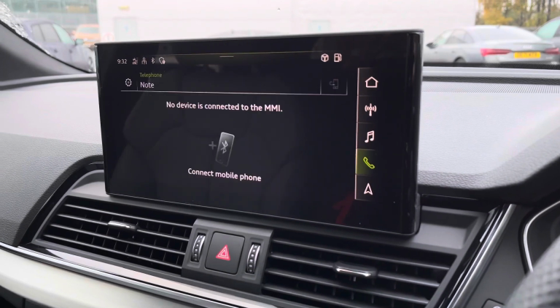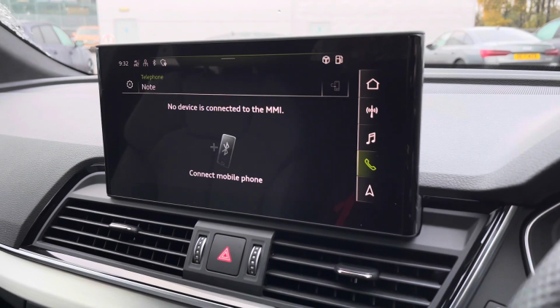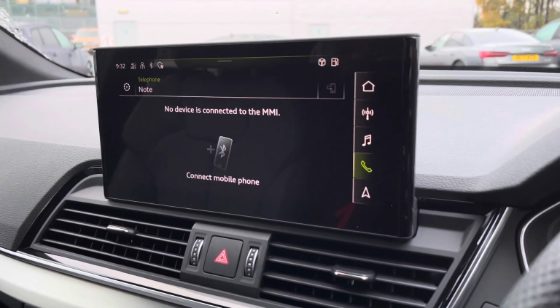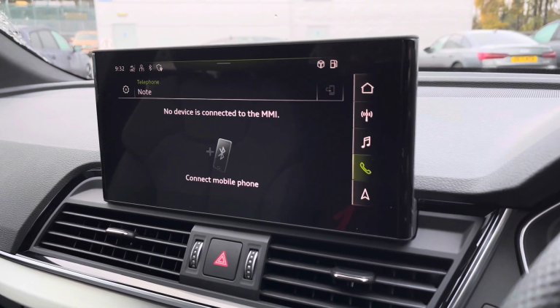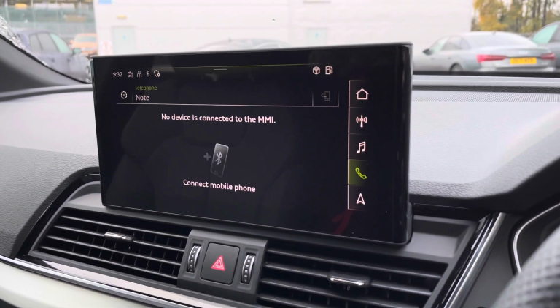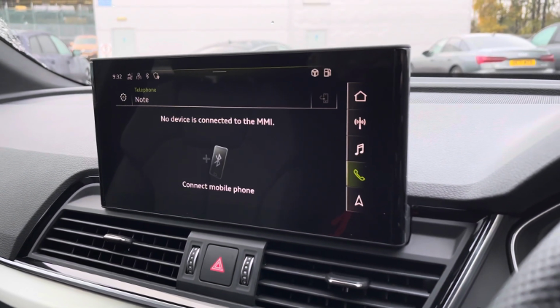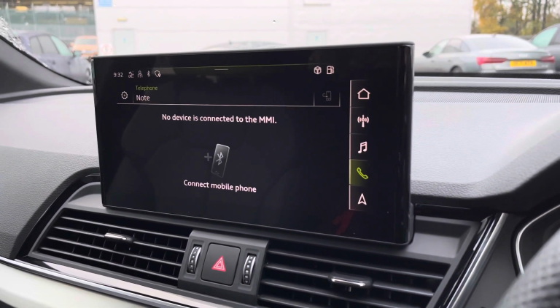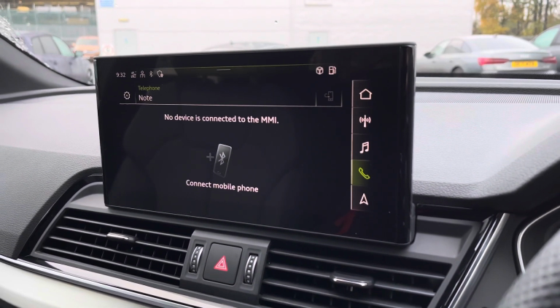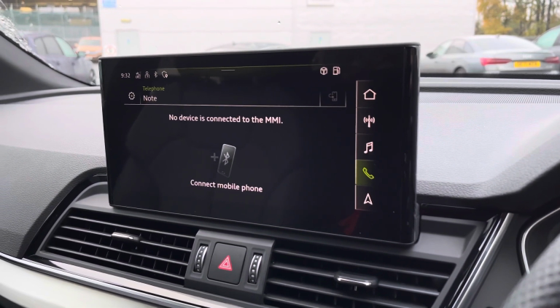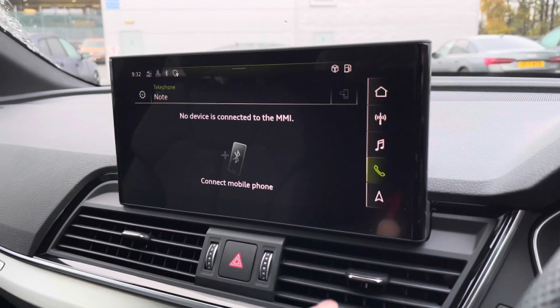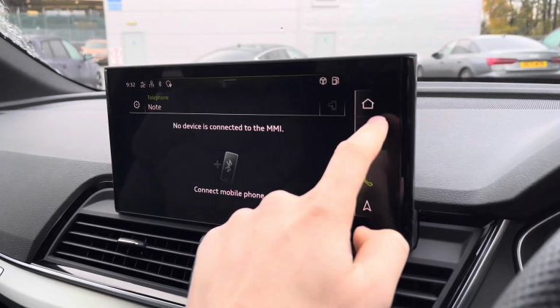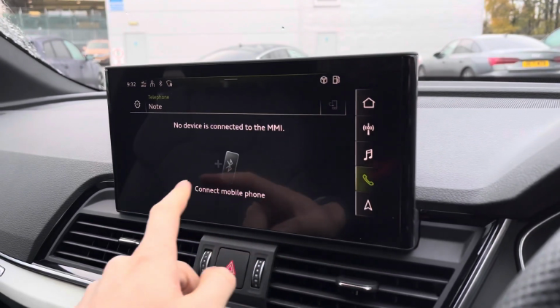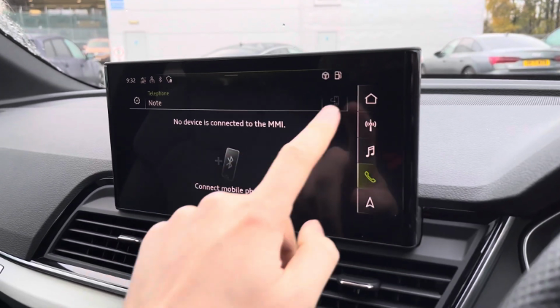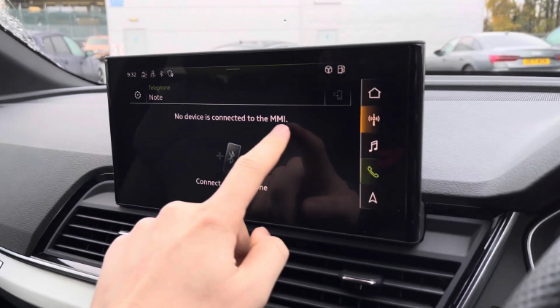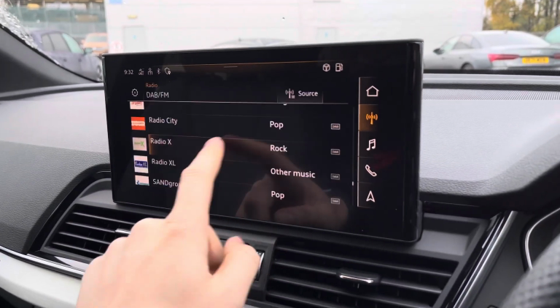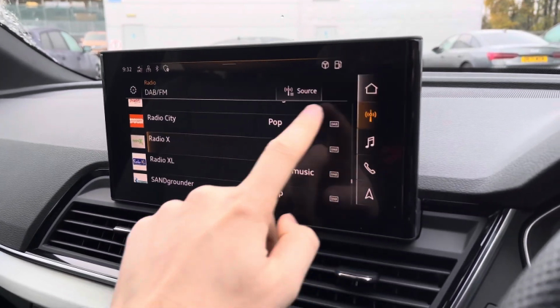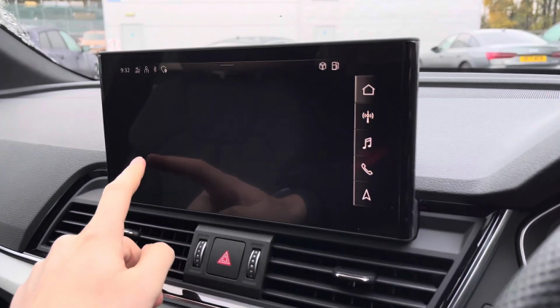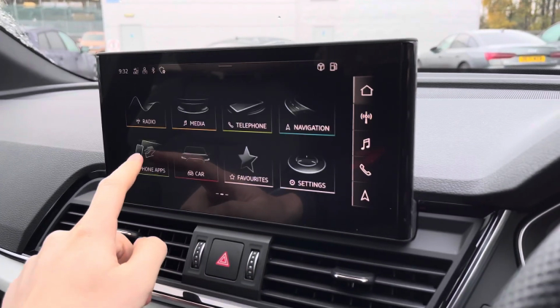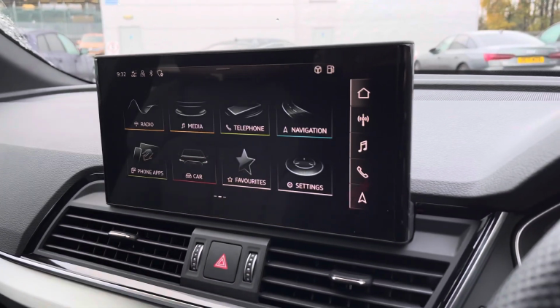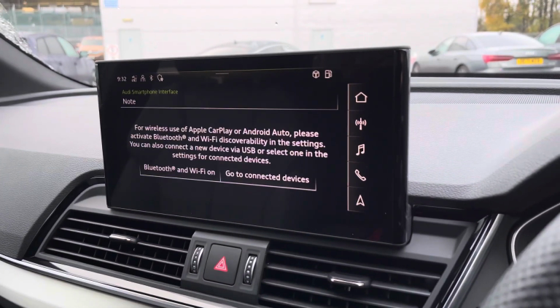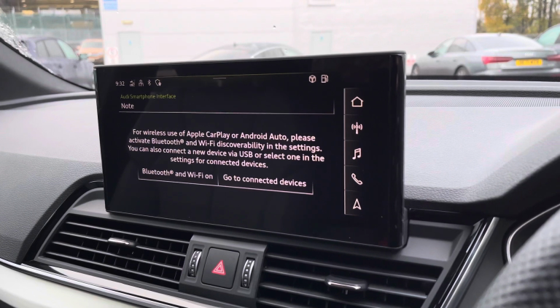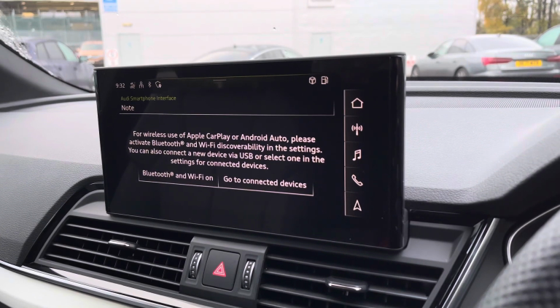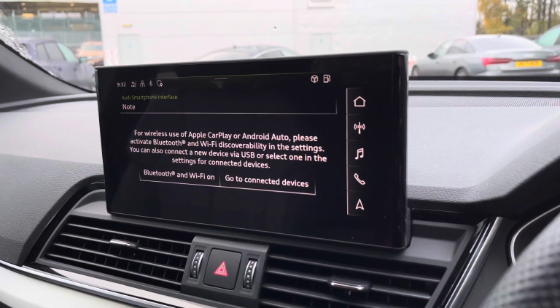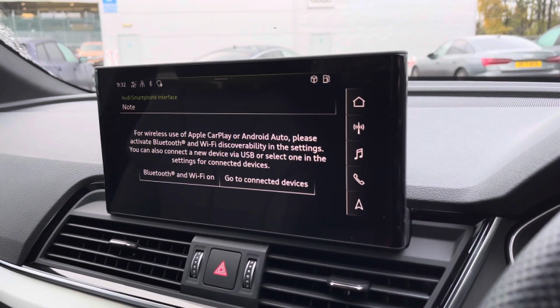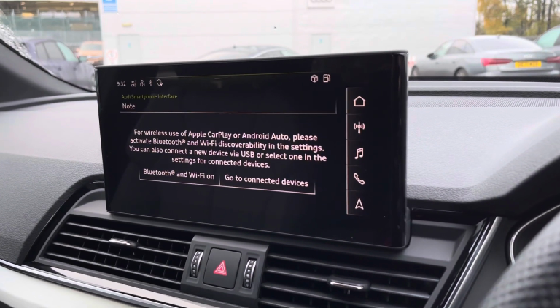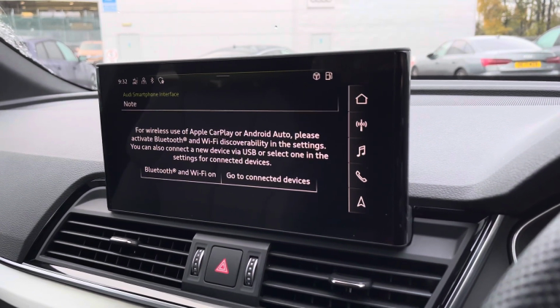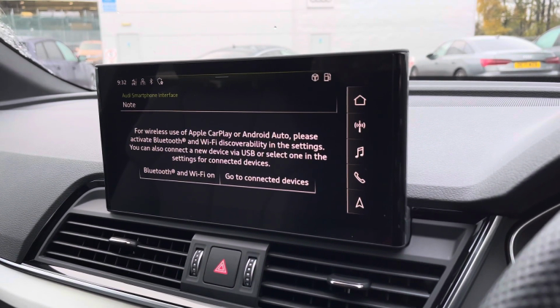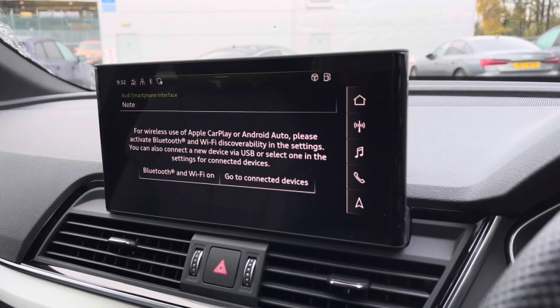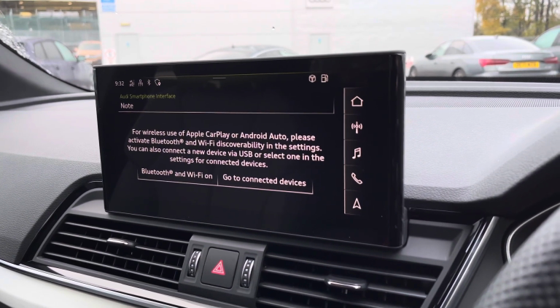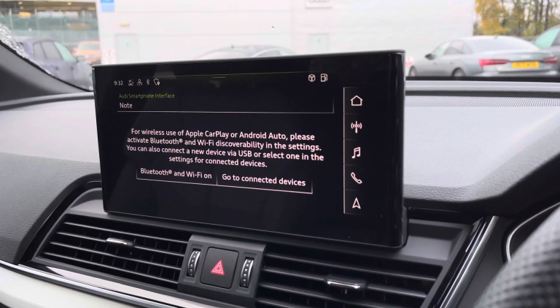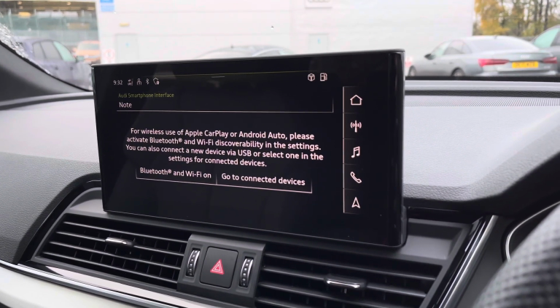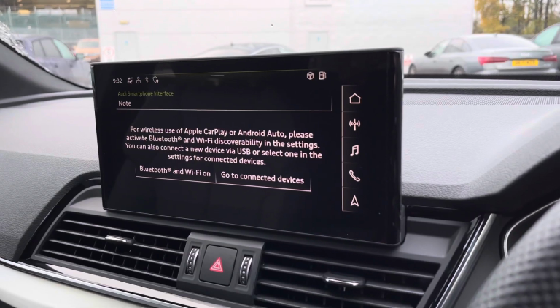You can also connect through your phone's relevant apps to display your phone's functionality on screen. By clicking the phone apps icon, you can connect through Apple CarPlay and Android Auto, so you can use all of your phone's functionality on screen.